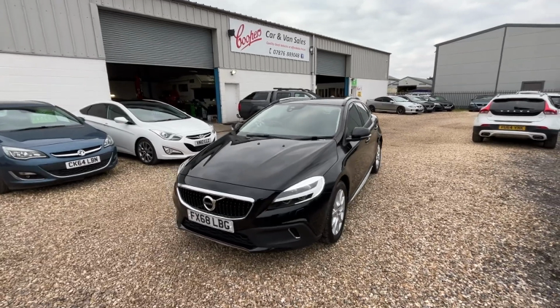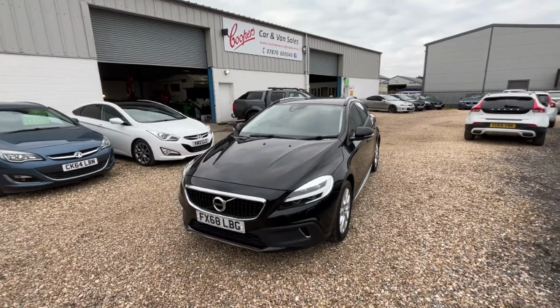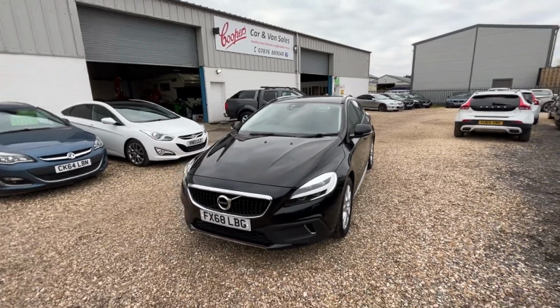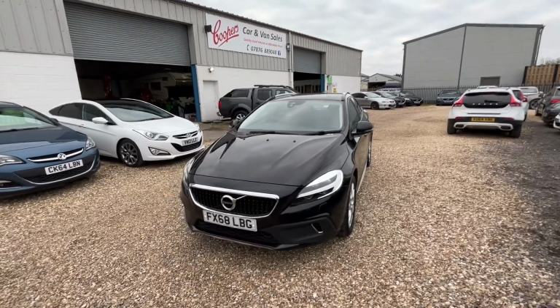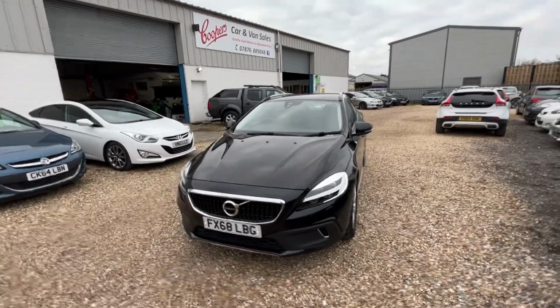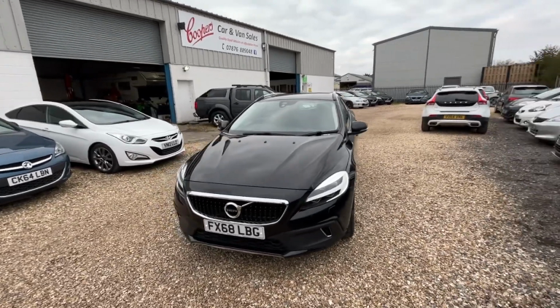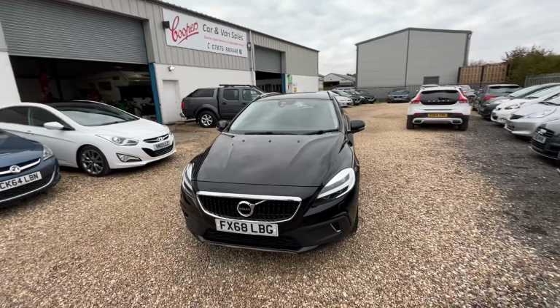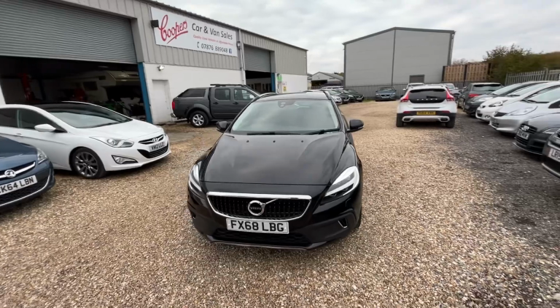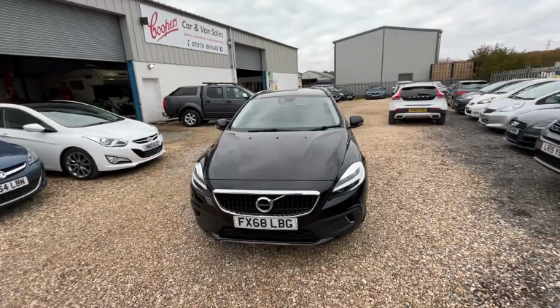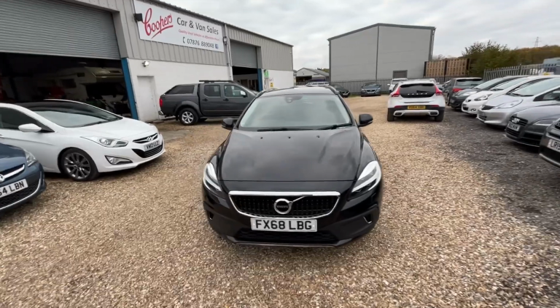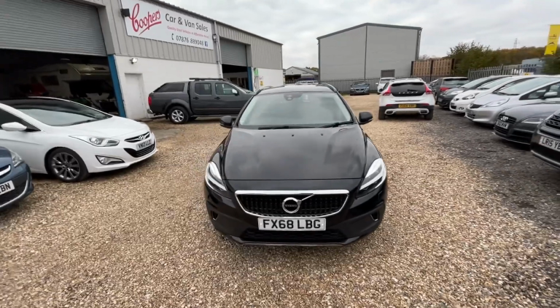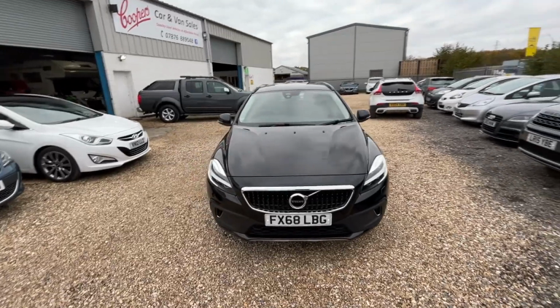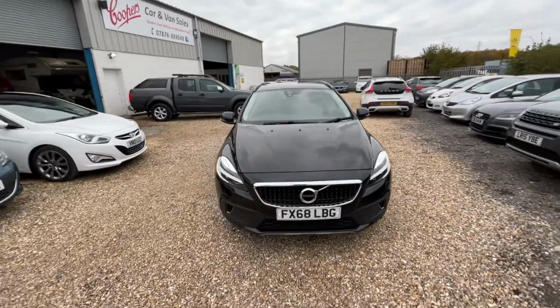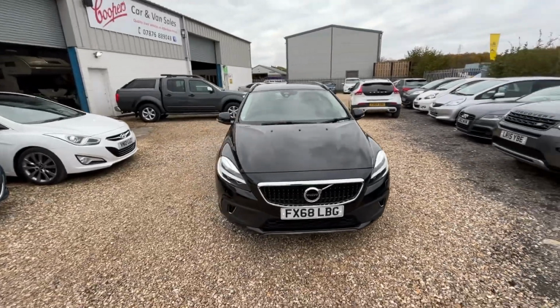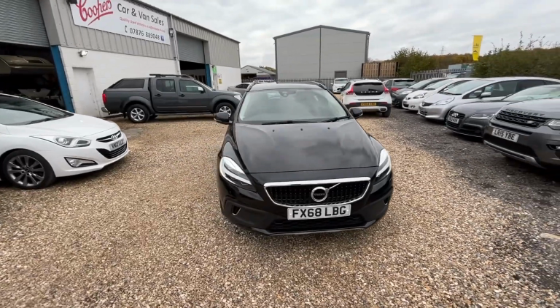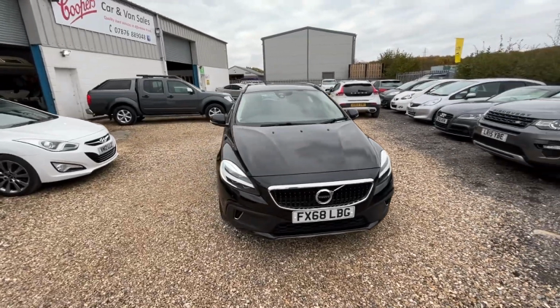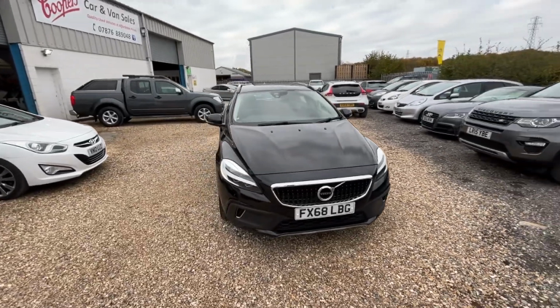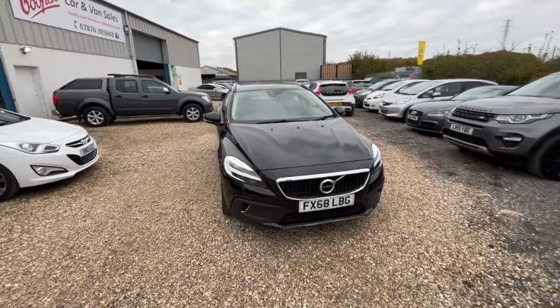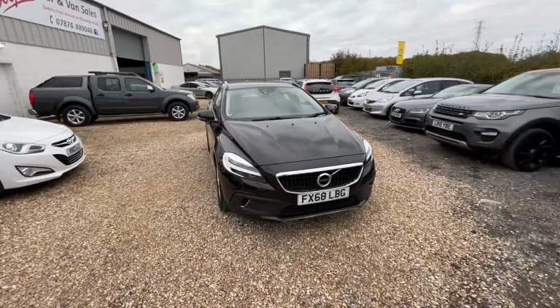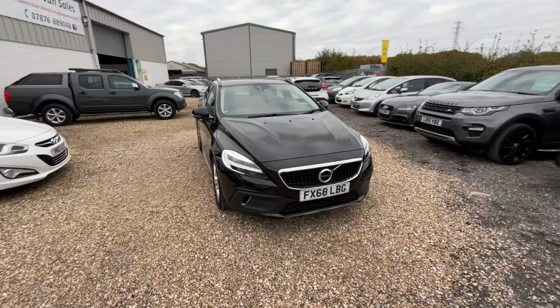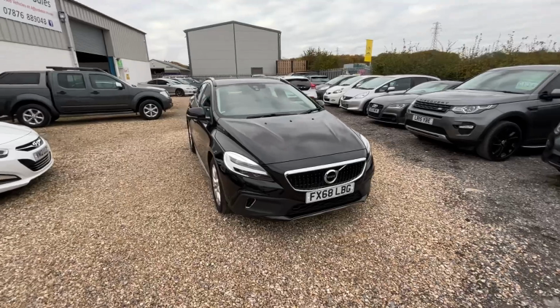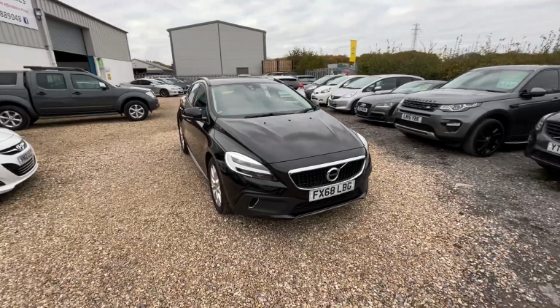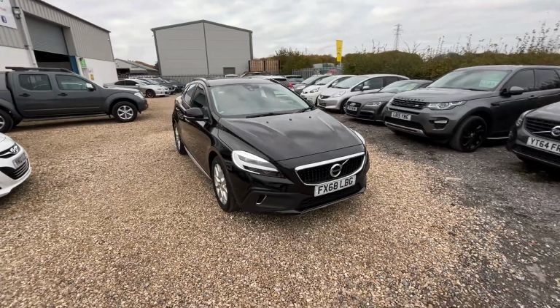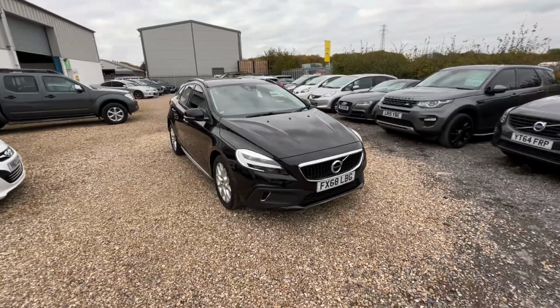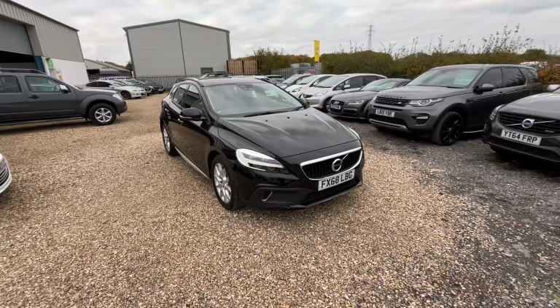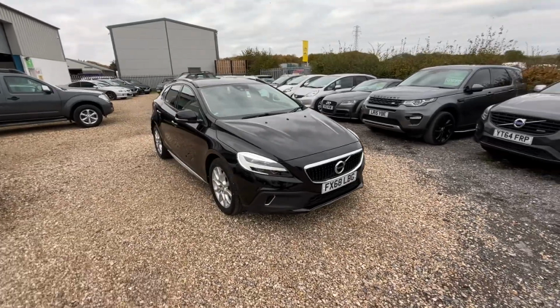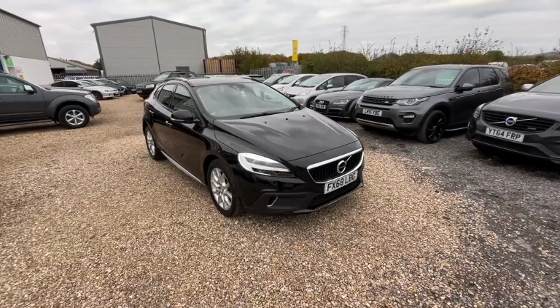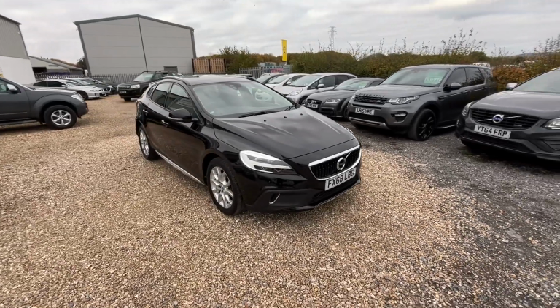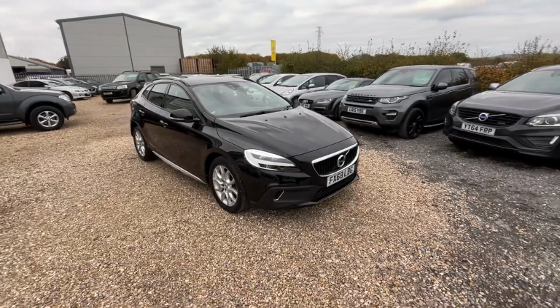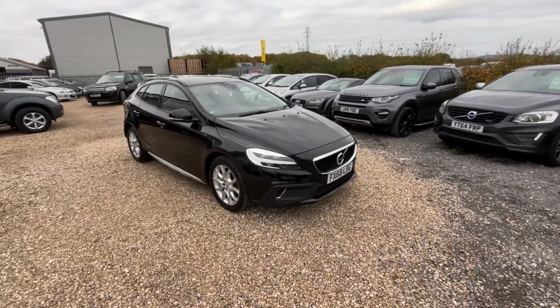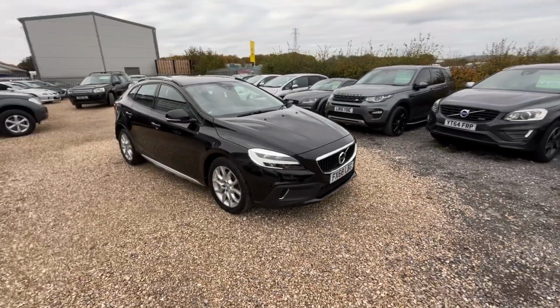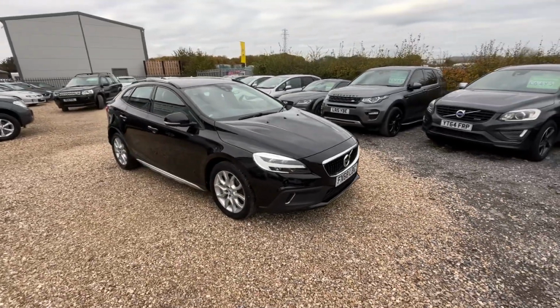Today we've got this 2018 Volvo V40. This is the 1.5 litre turbocharged petrol engine. It's in absolutely fantastic condition inside and out — it's a really, really lovely example.